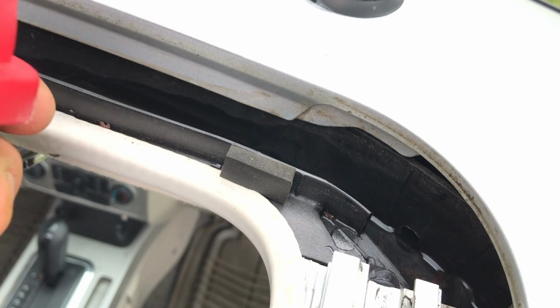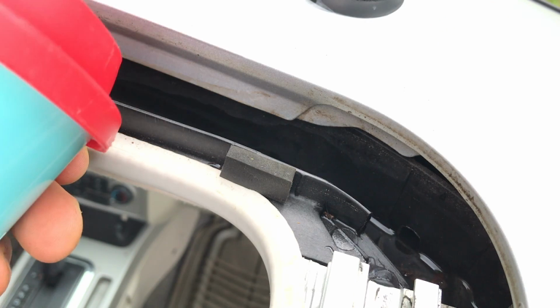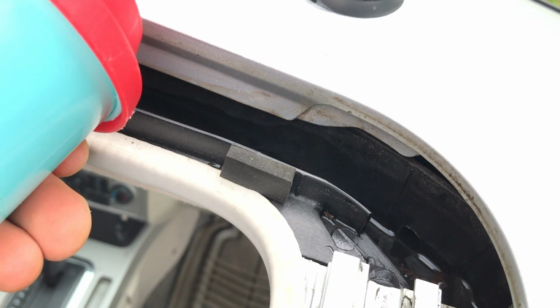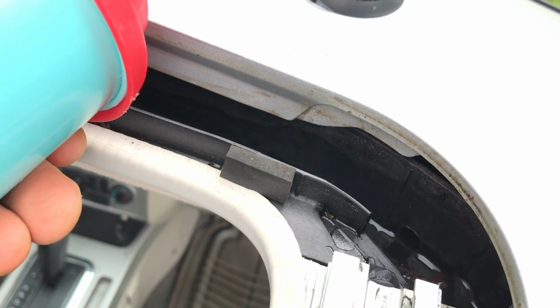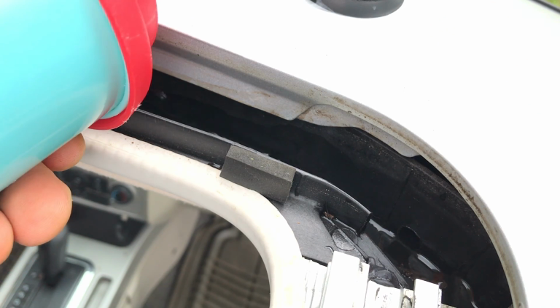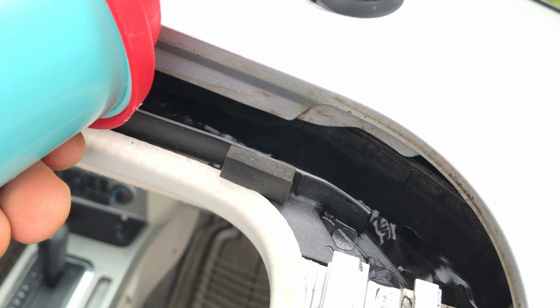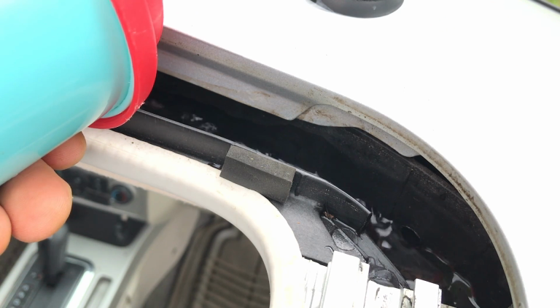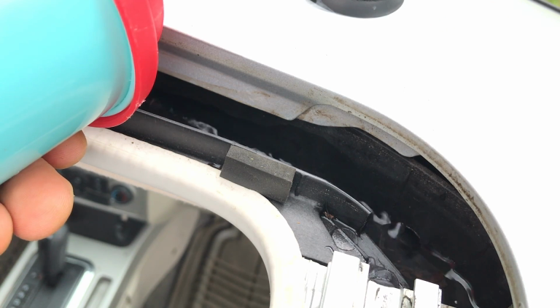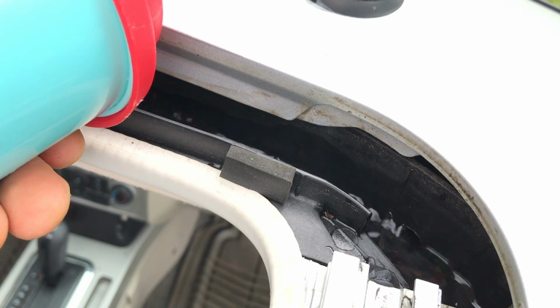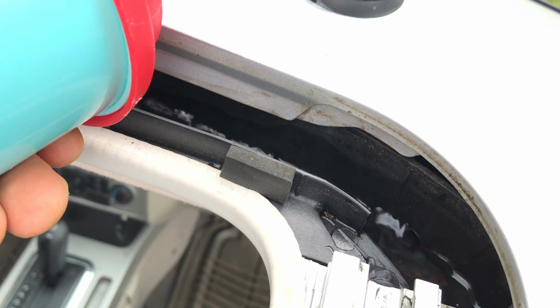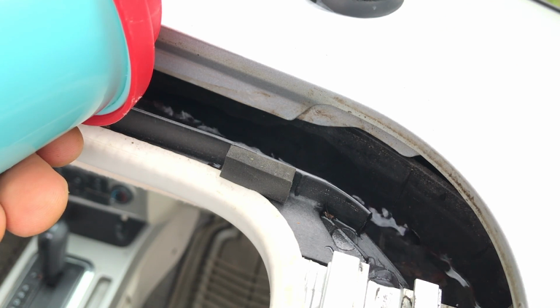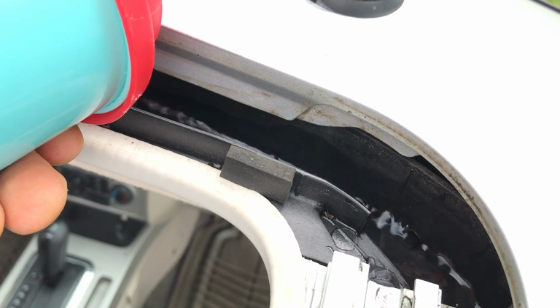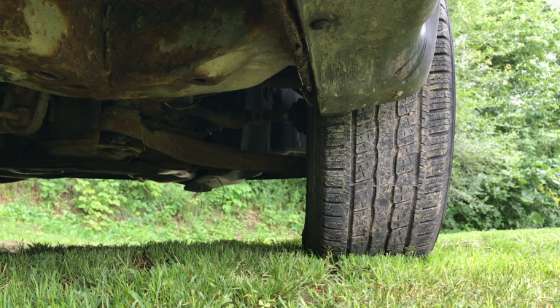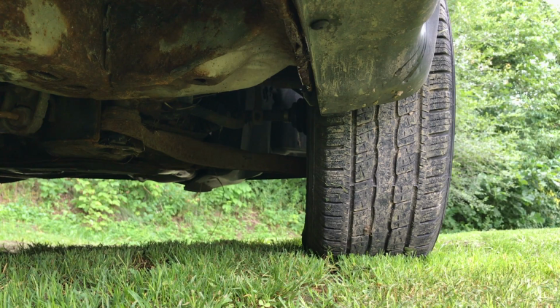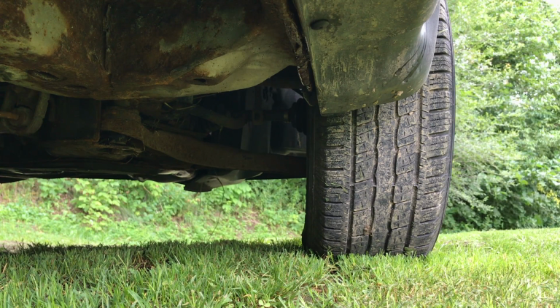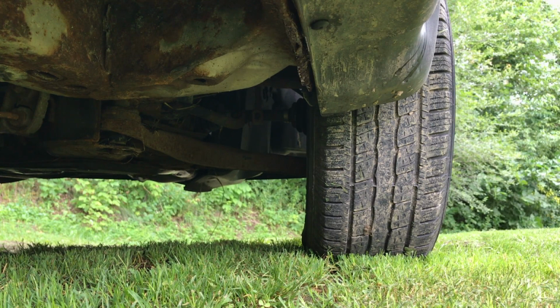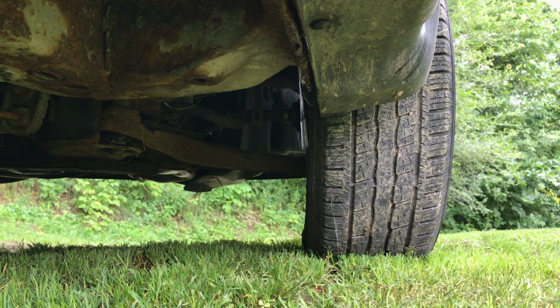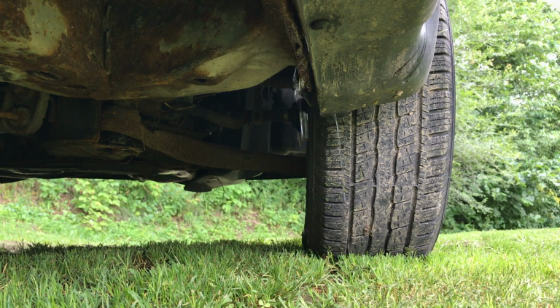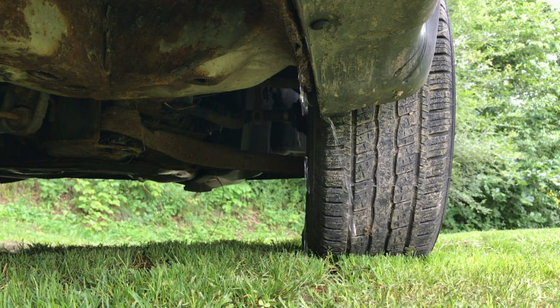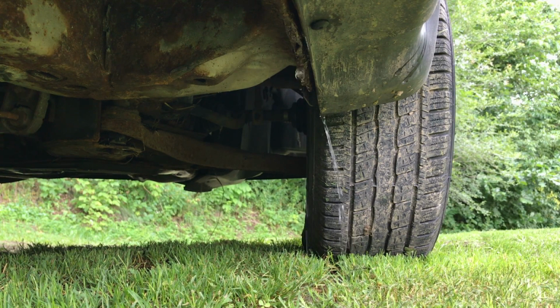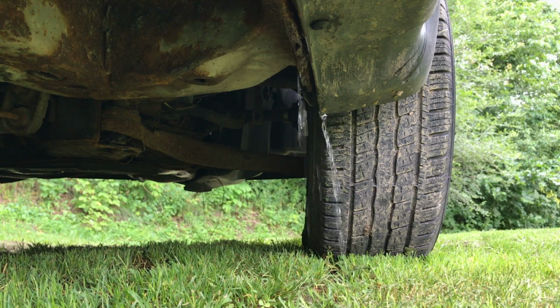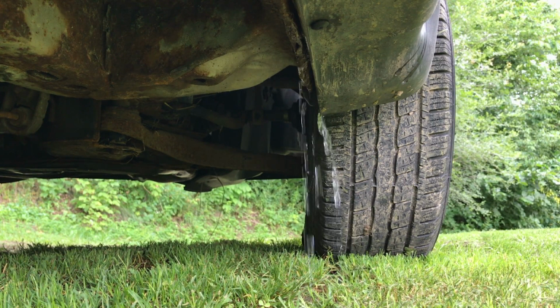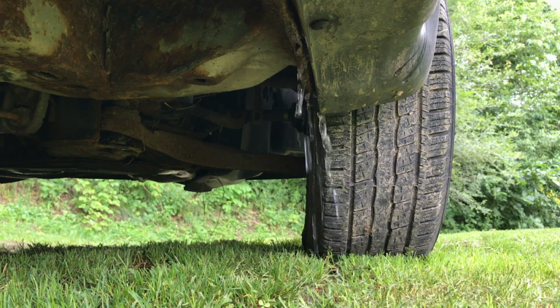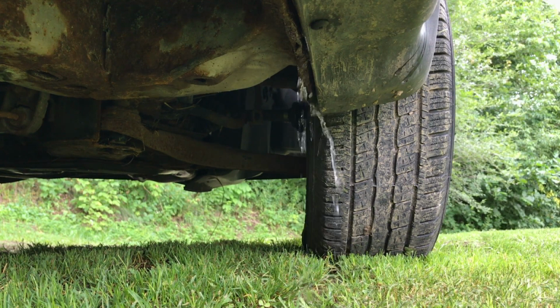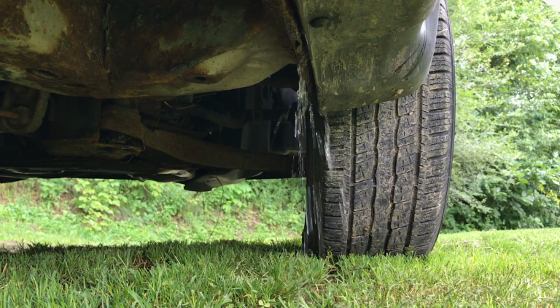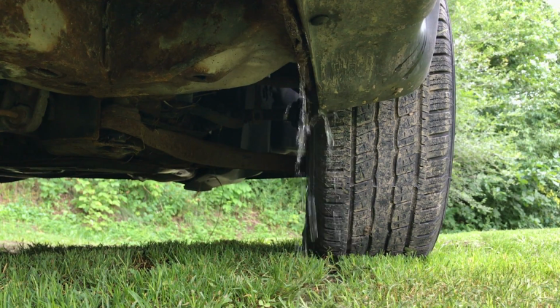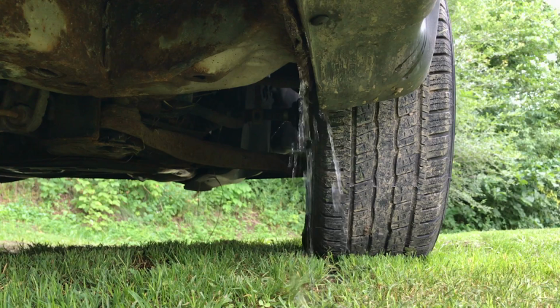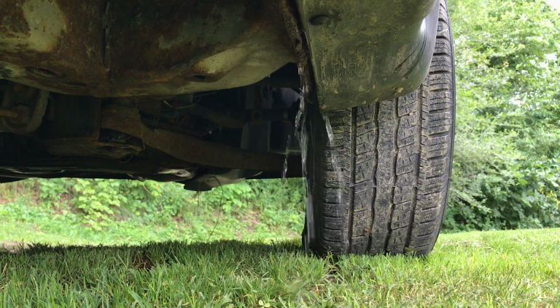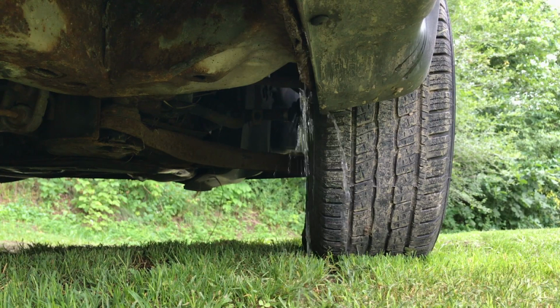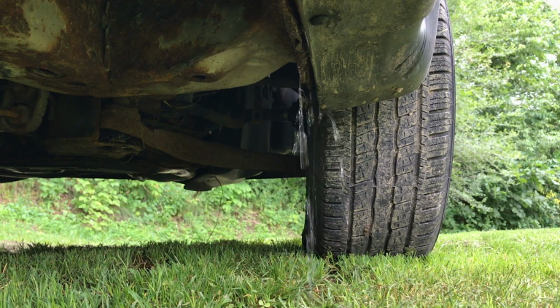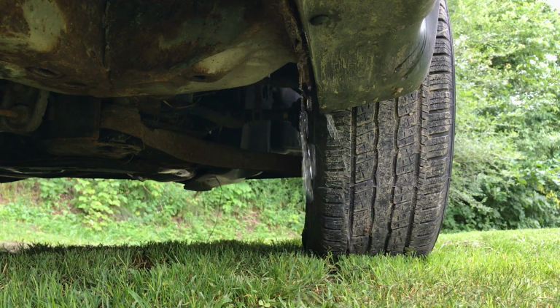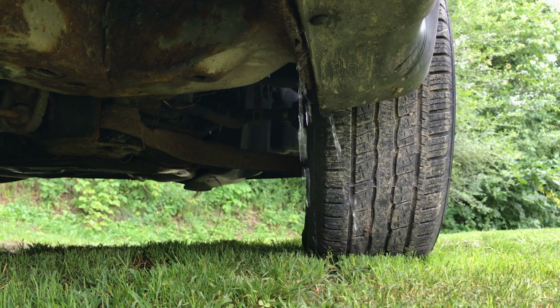Now, when water is added, it drains. As further confirmation that the blockage was cleared, we can now see water coming from the drain tube outlets underneath the vehicle.